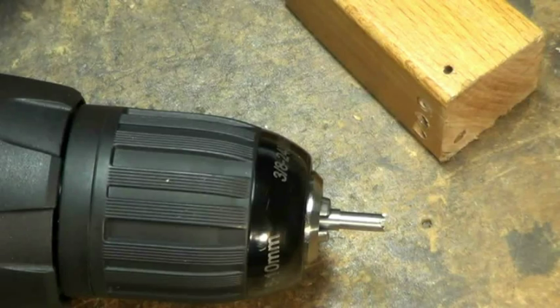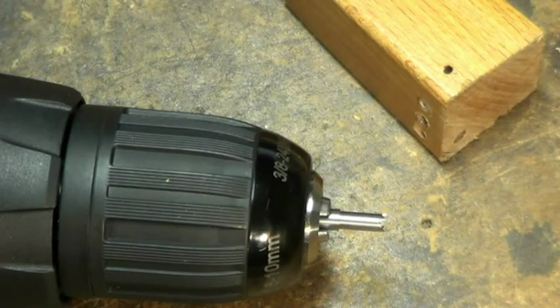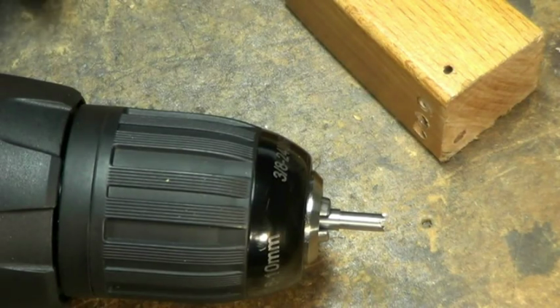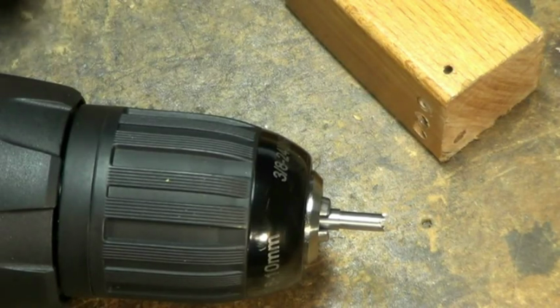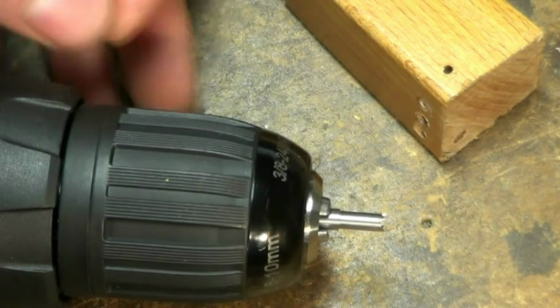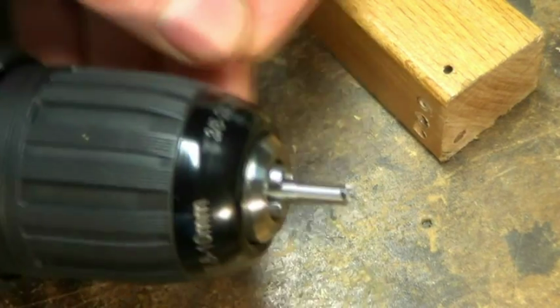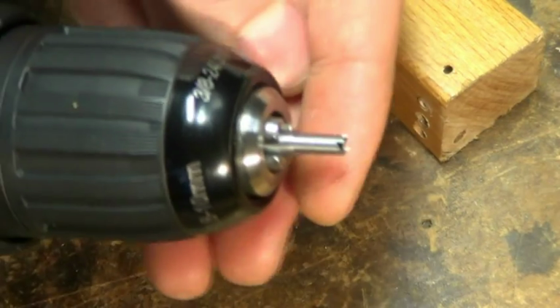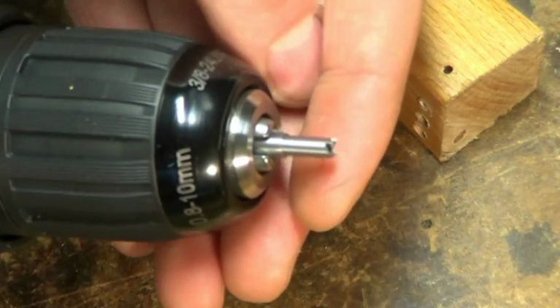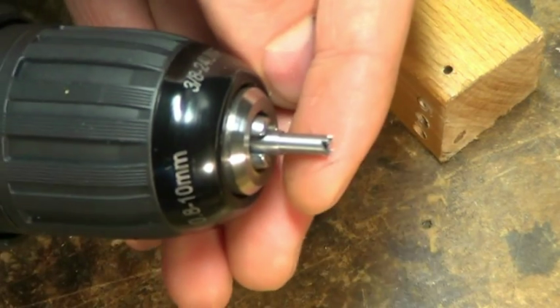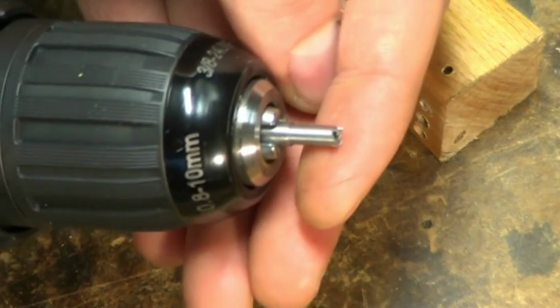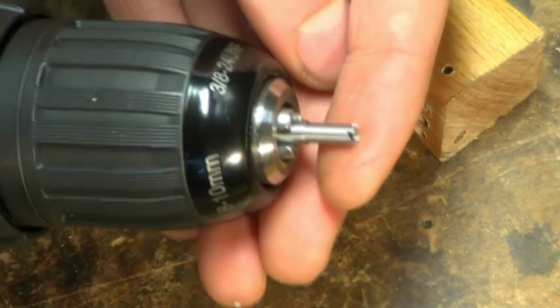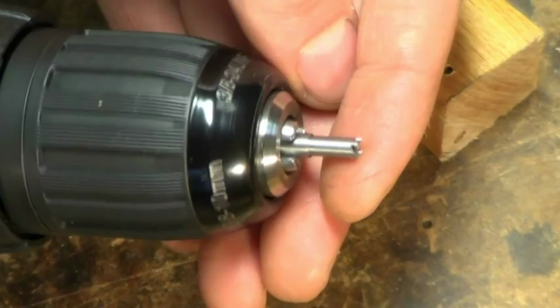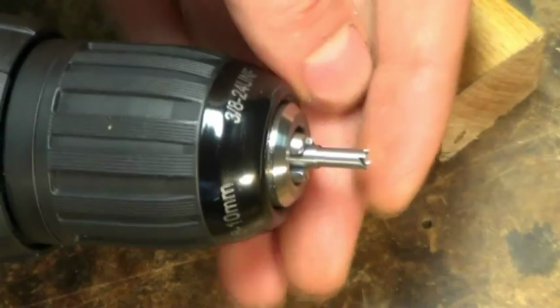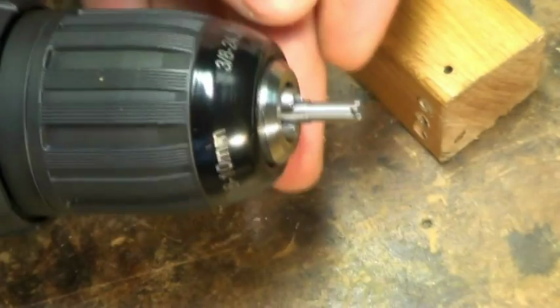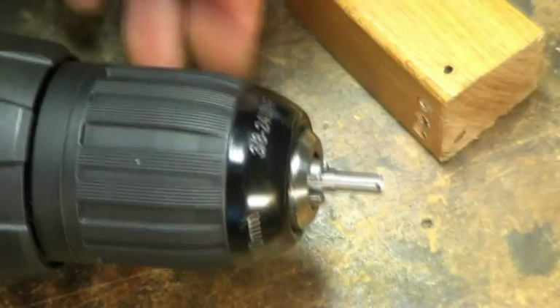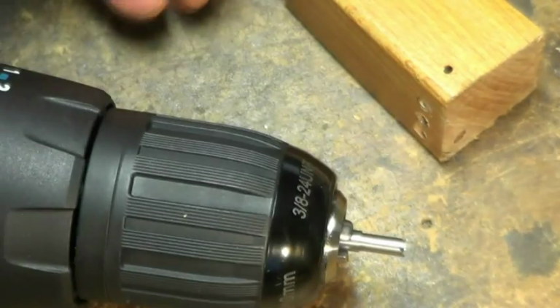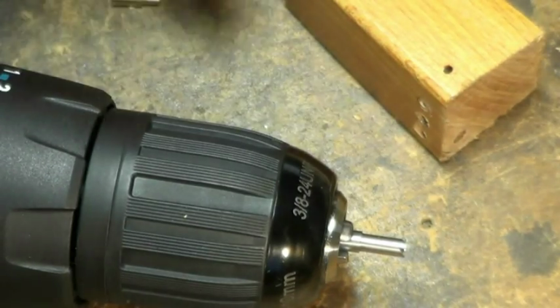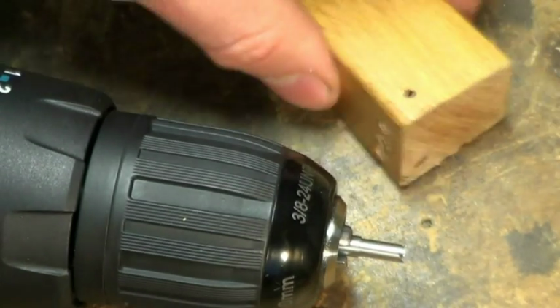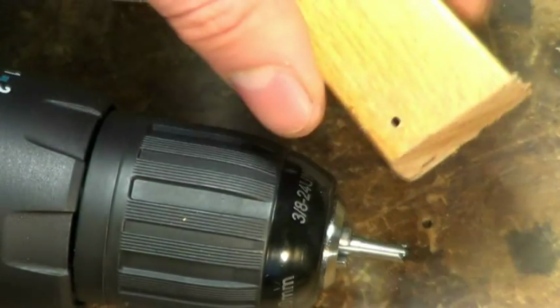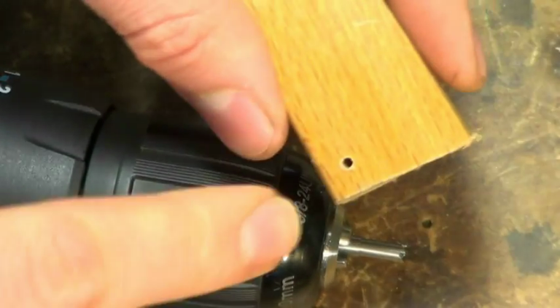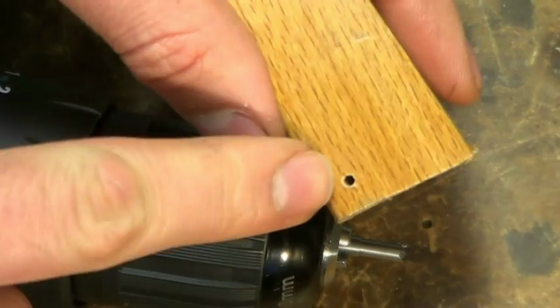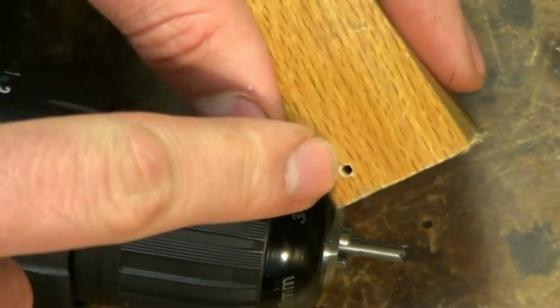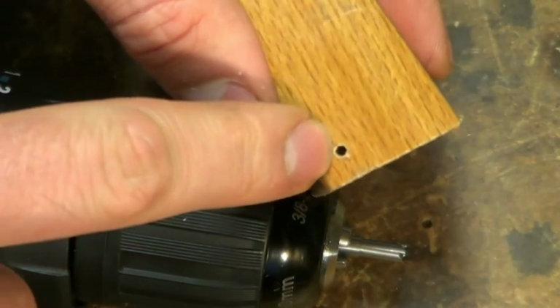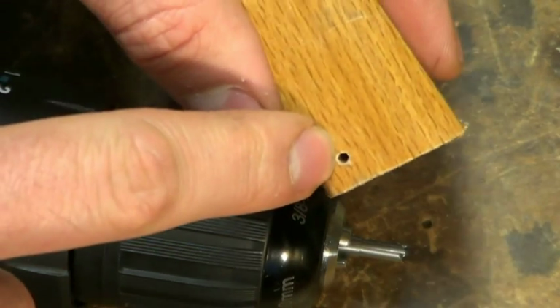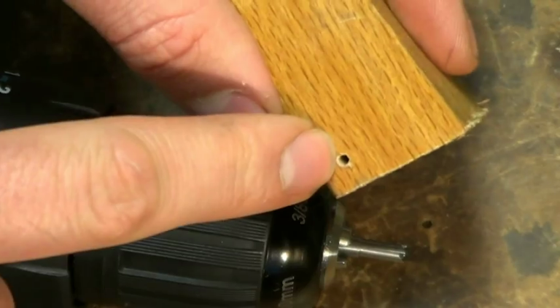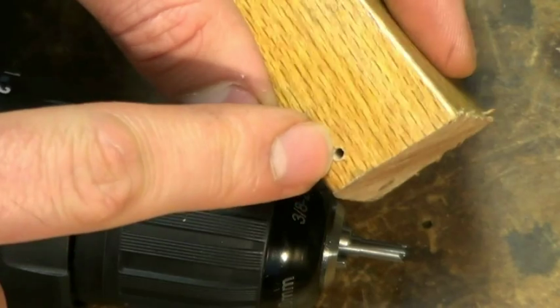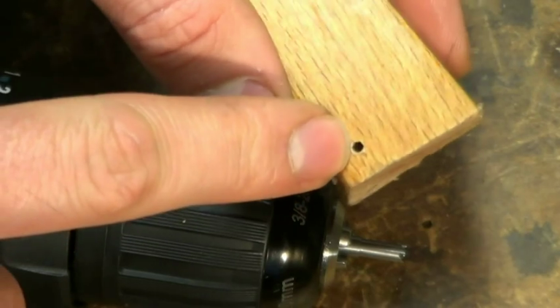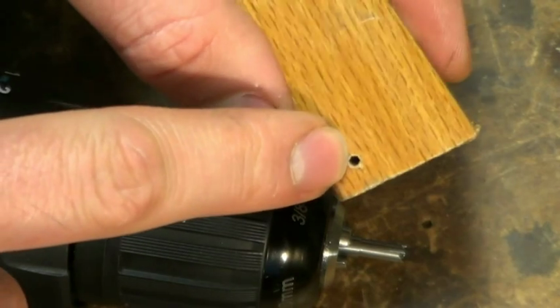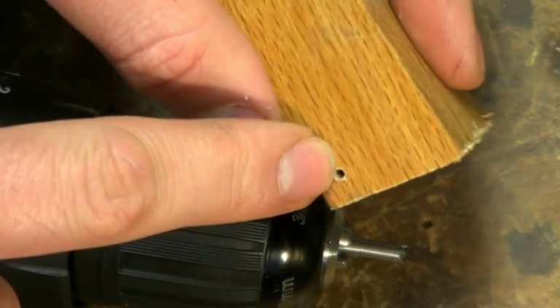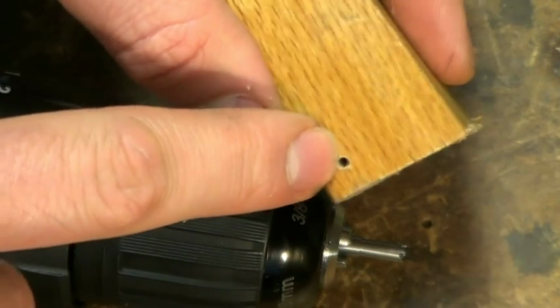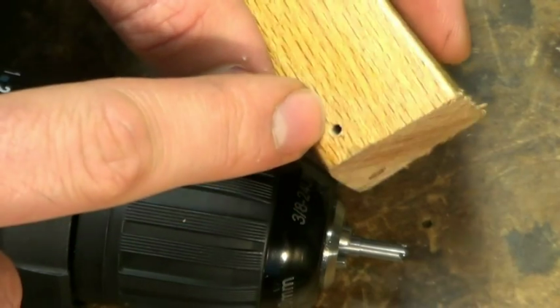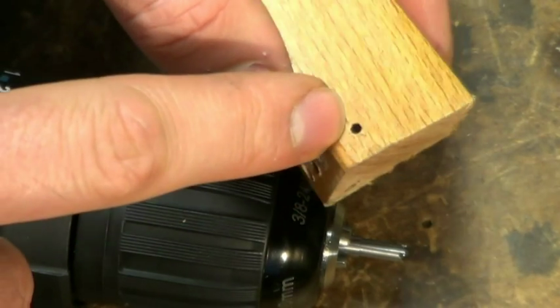Here's a quick demo of the little core drill I made for removing broken screws. Suppose that hole has the broken screw in it and I want to take it out.